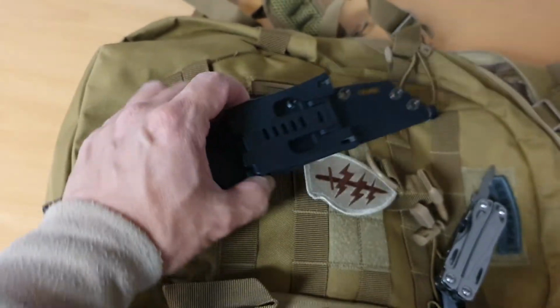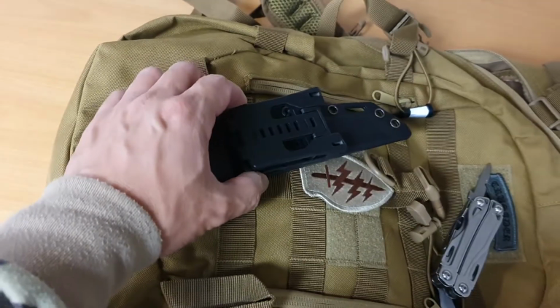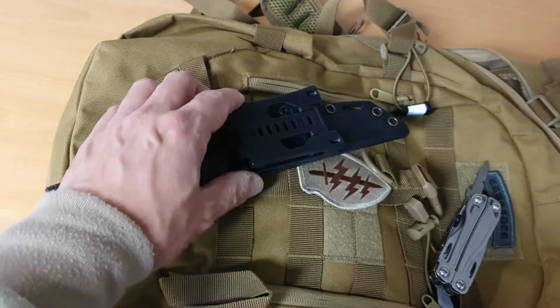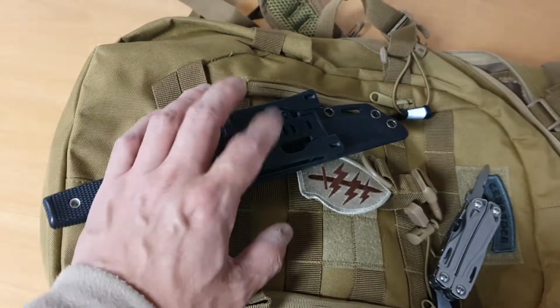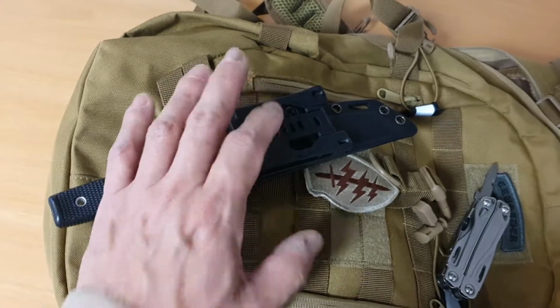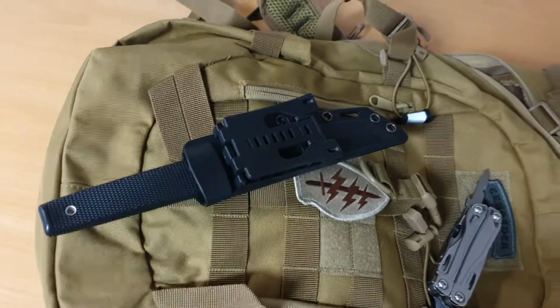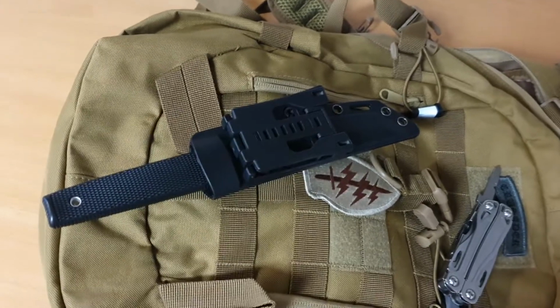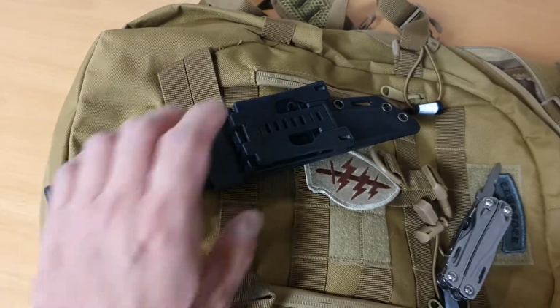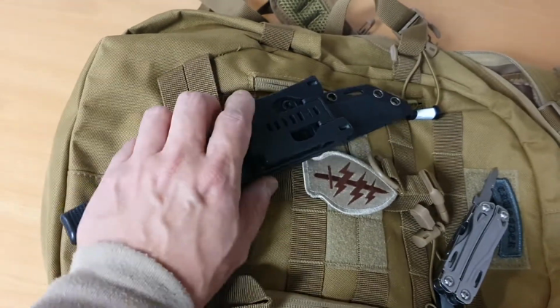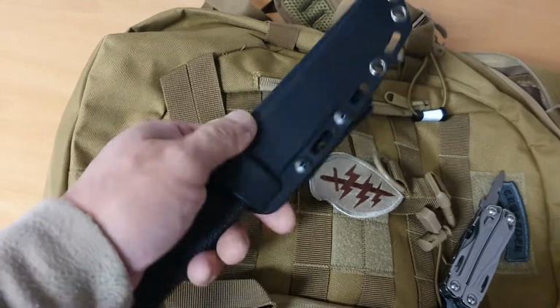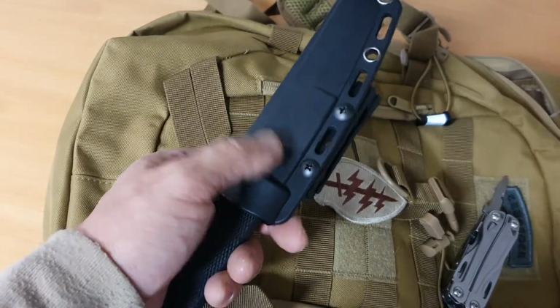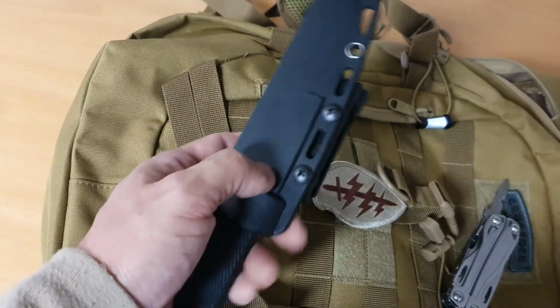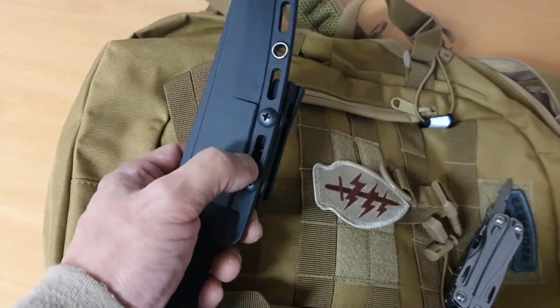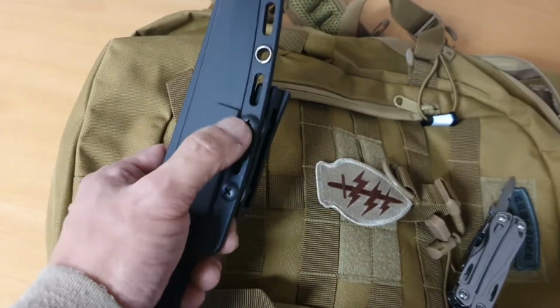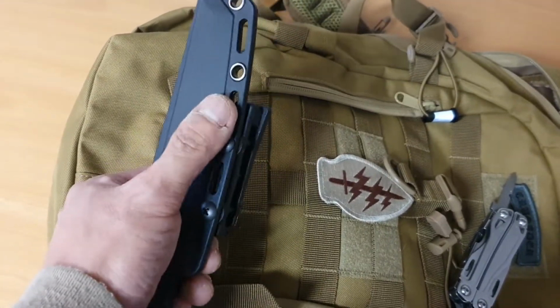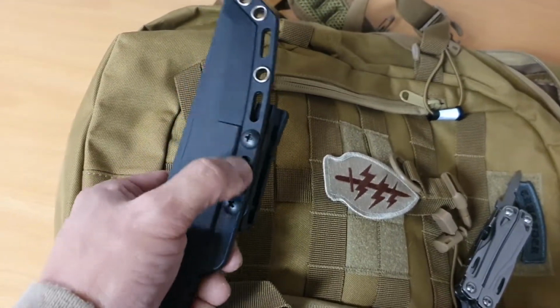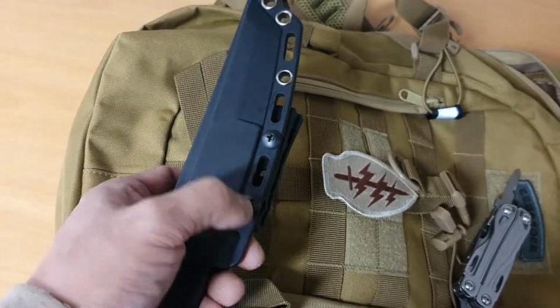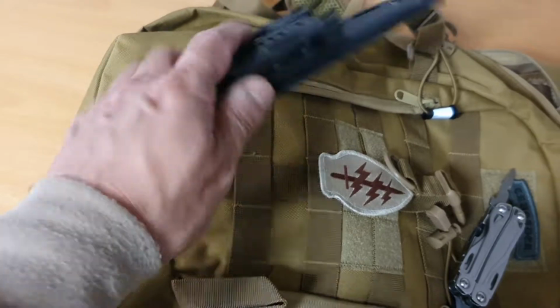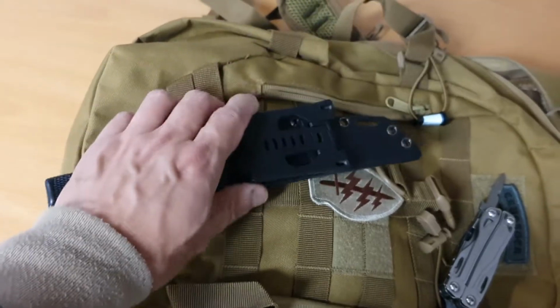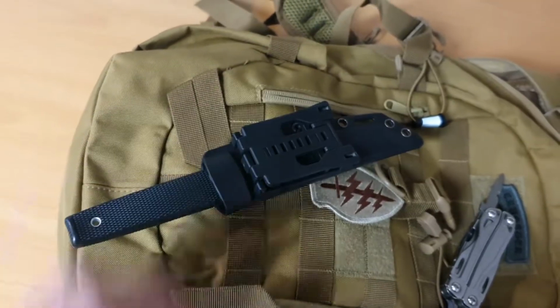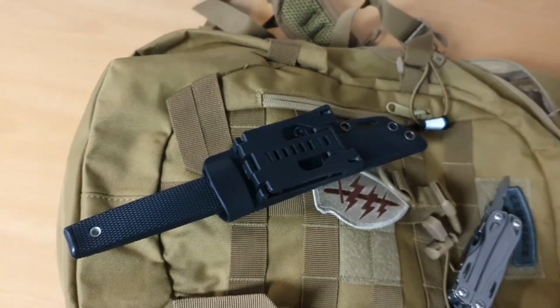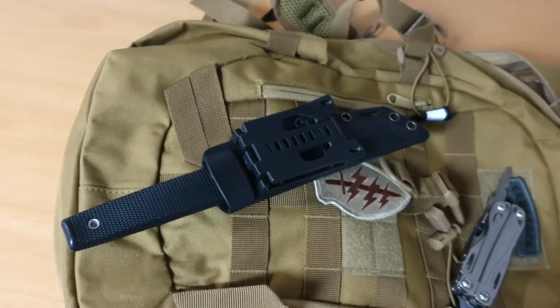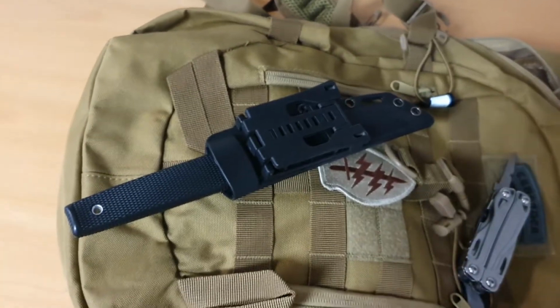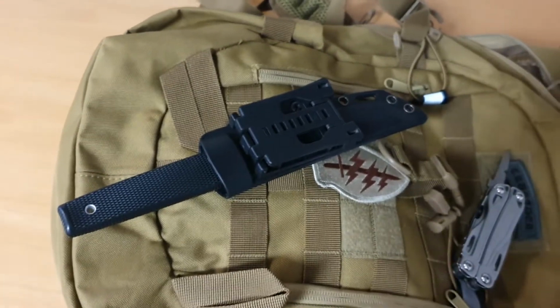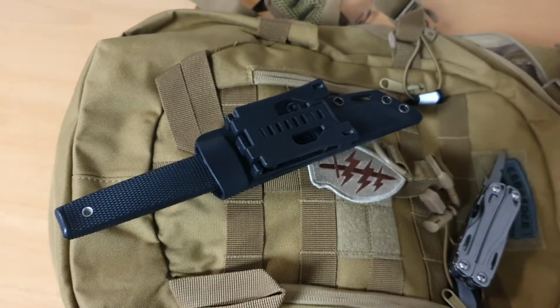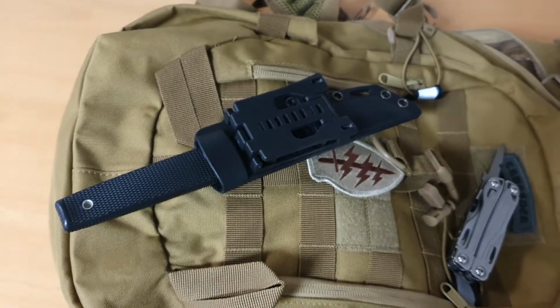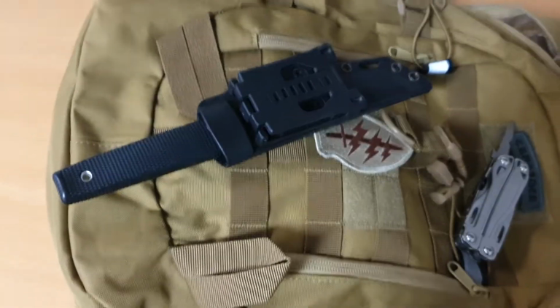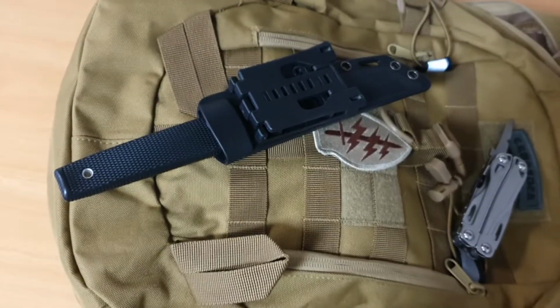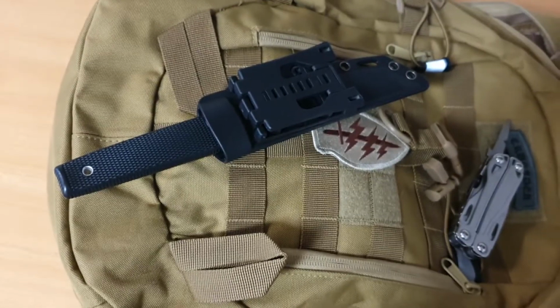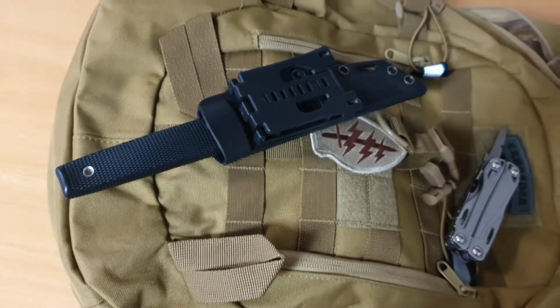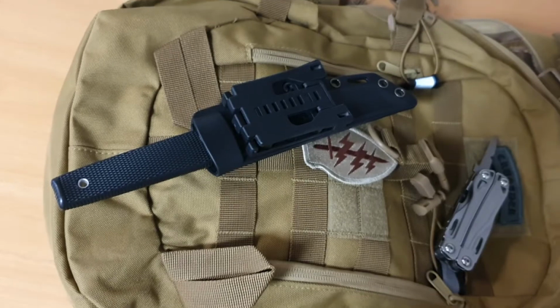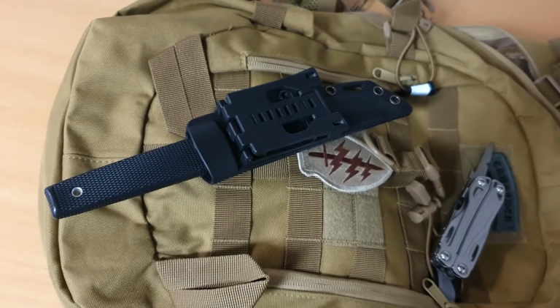It's not just for kydex — you can also use the Tek-Lok for other sheaths, as long as they've got those attachment holes in them. Take care now, see you again soon.